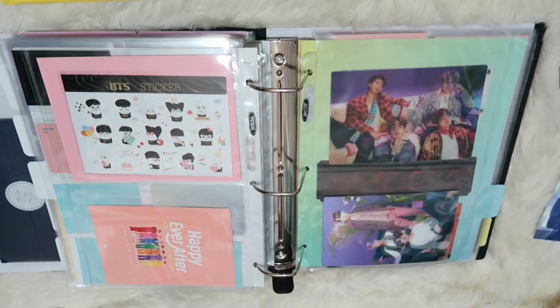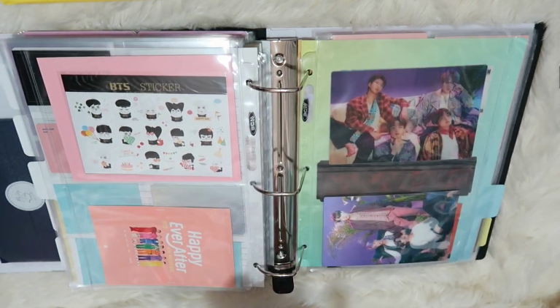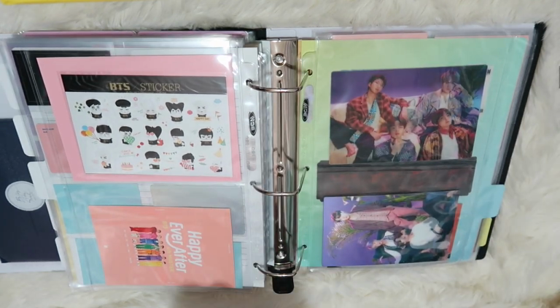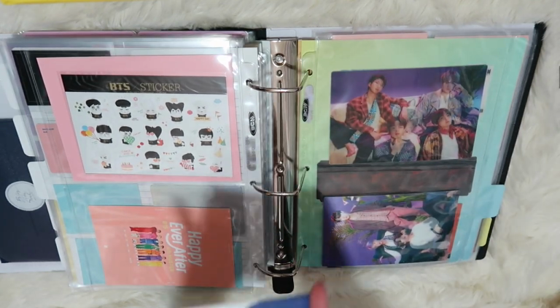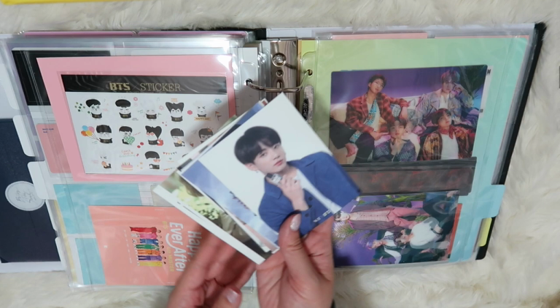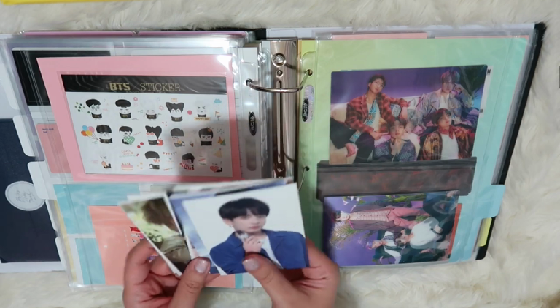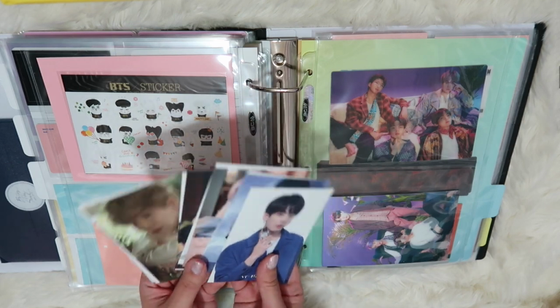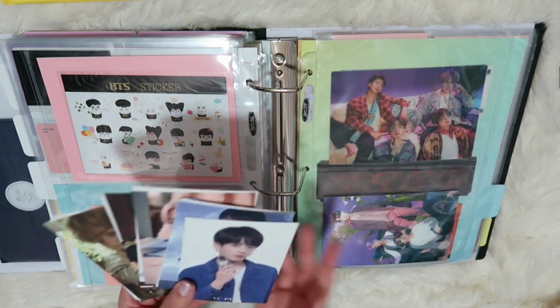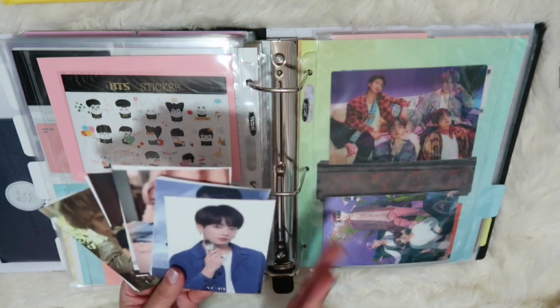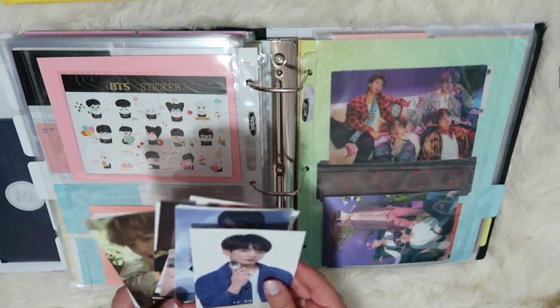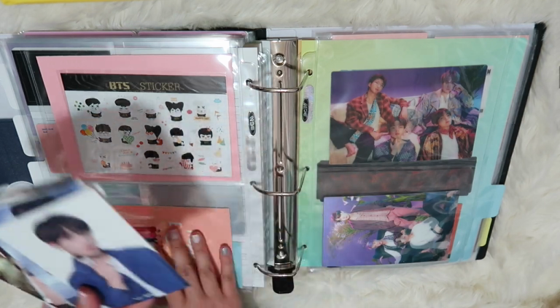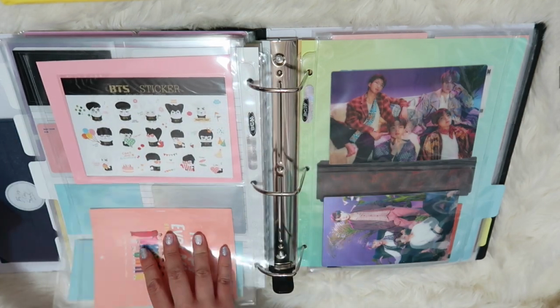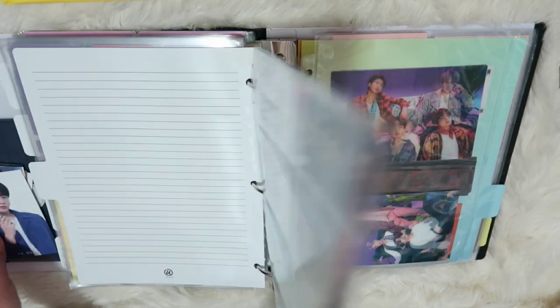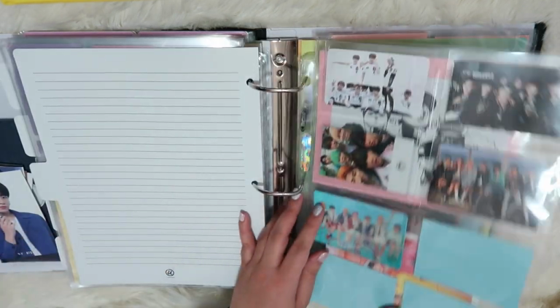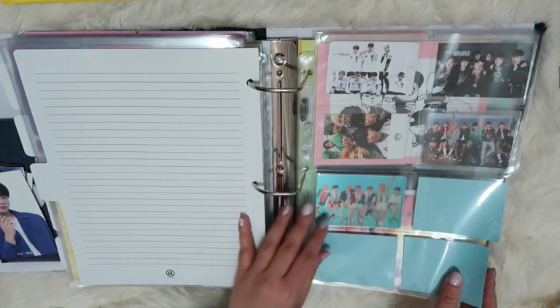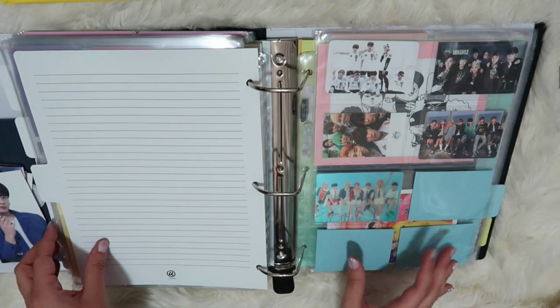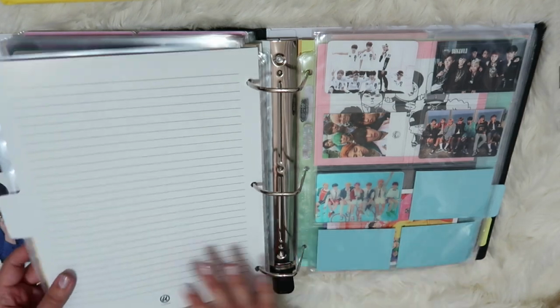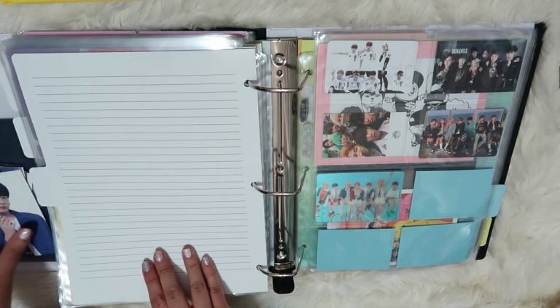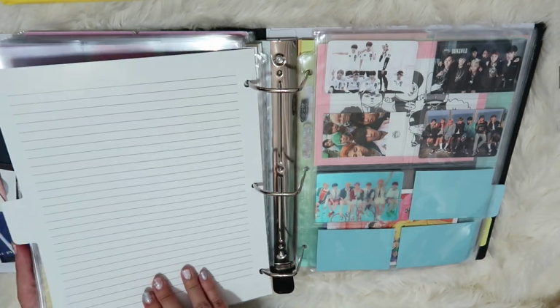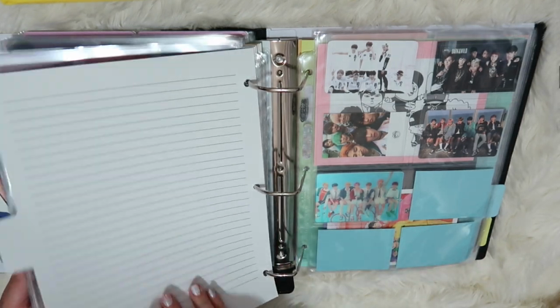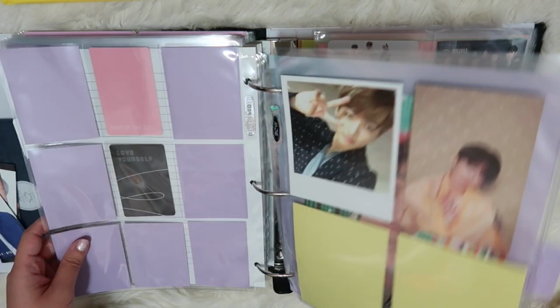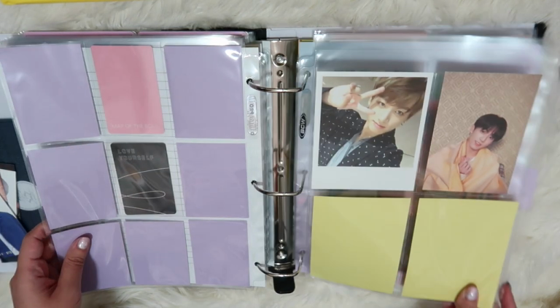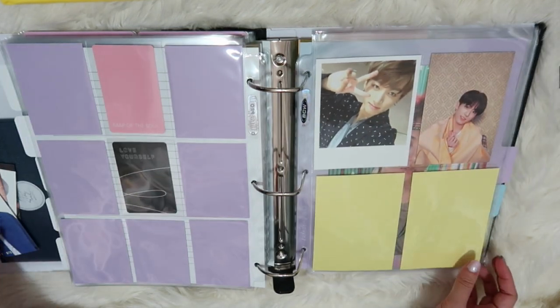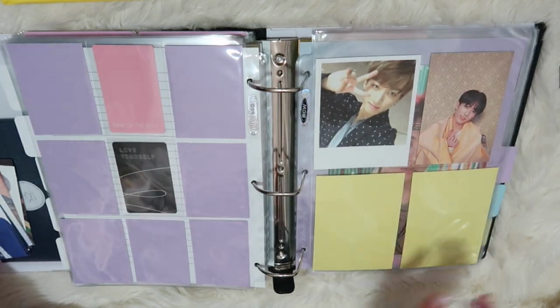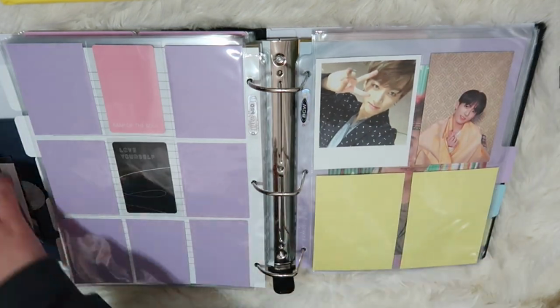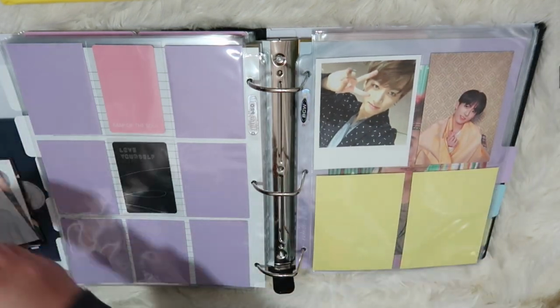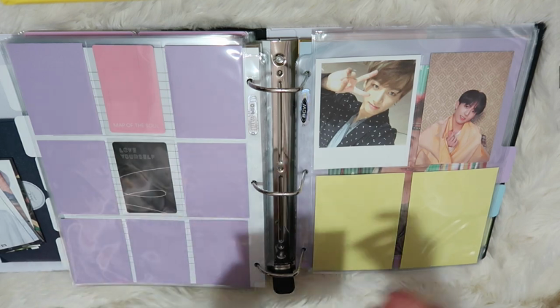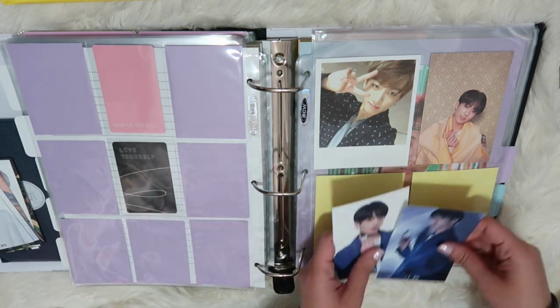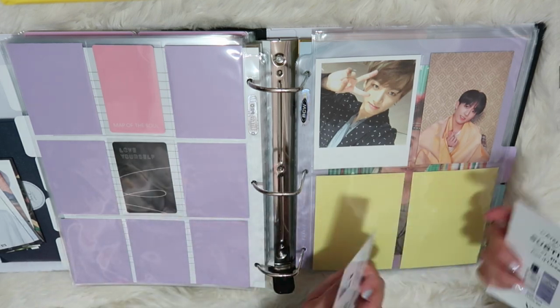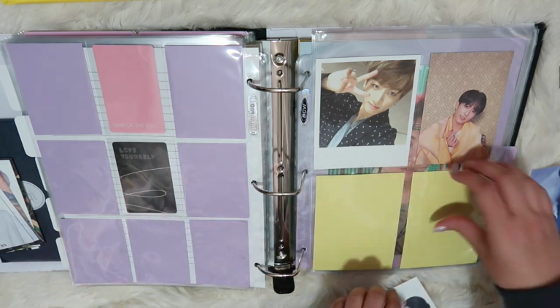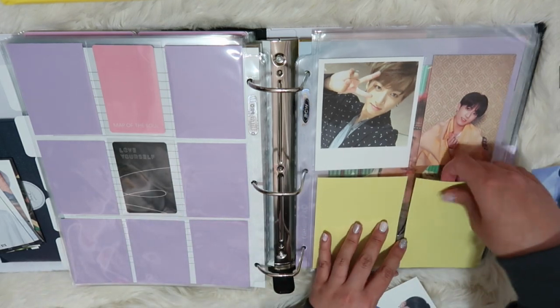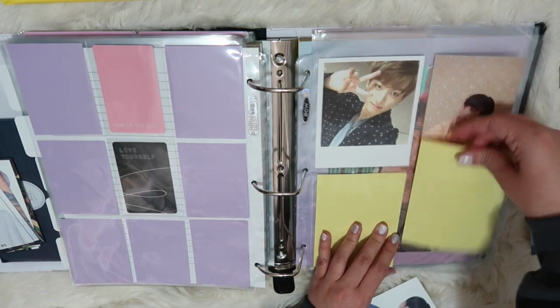Now I'm going to go through and do all the ones from the VT BTS cologne photo cards. Let's go to the JK section since this is right here, and I'm going to remove these.